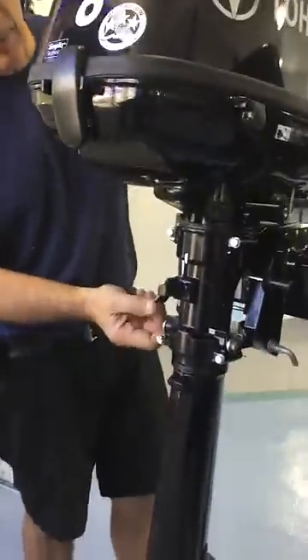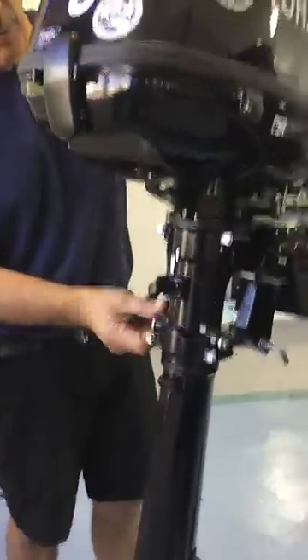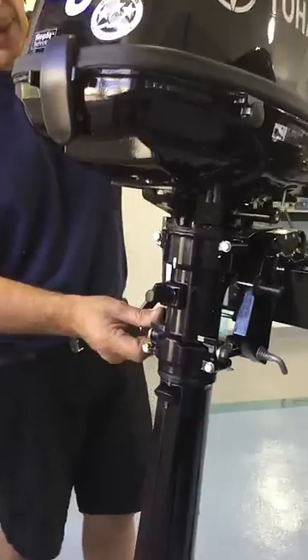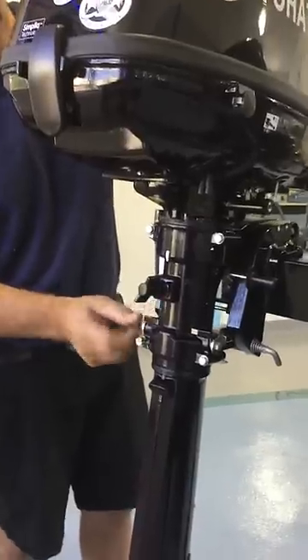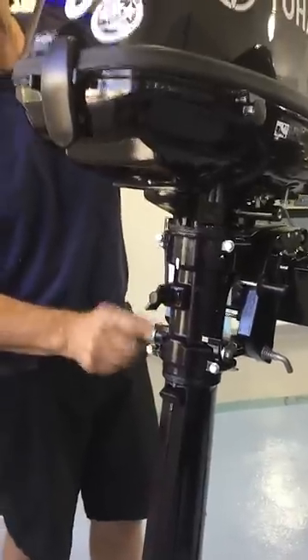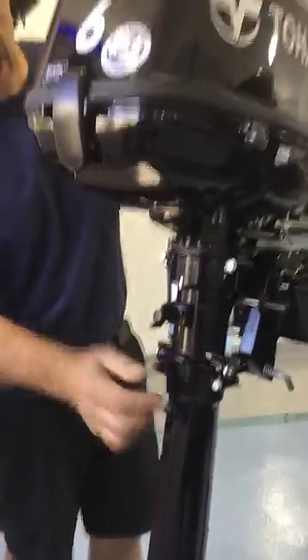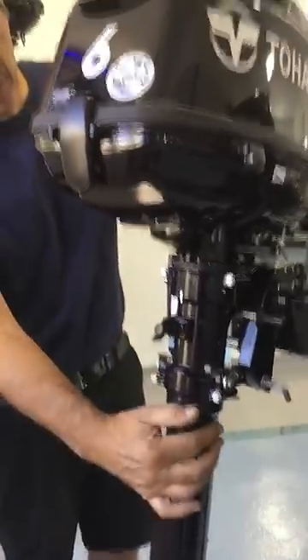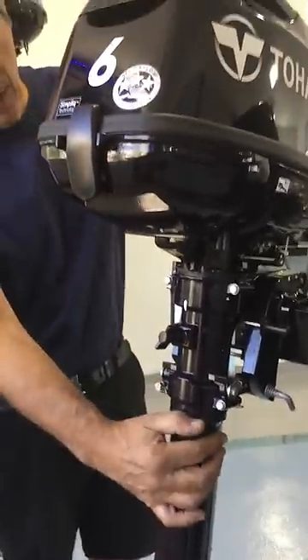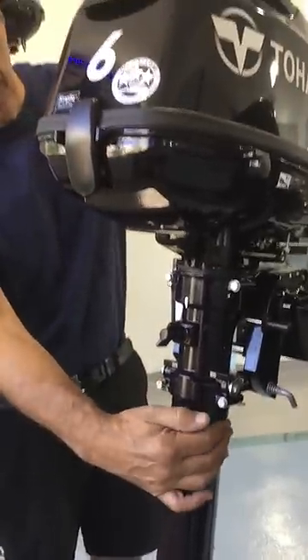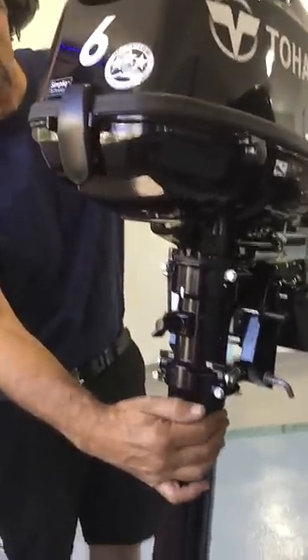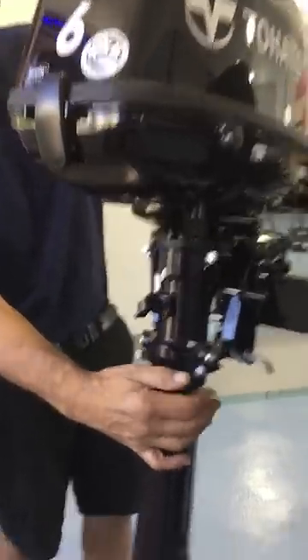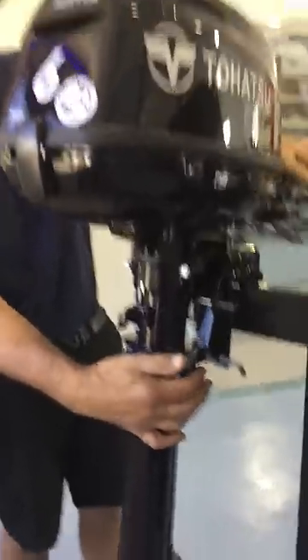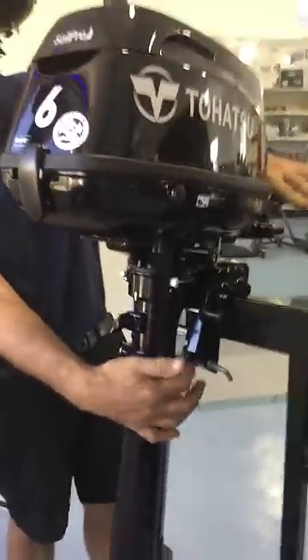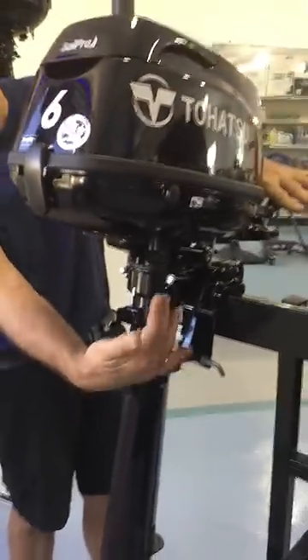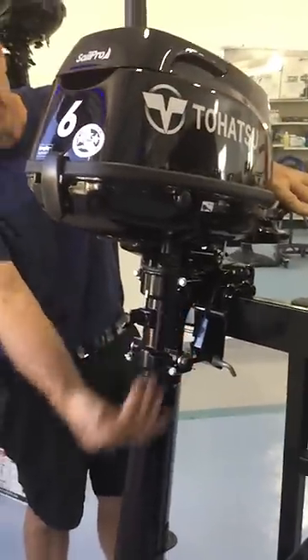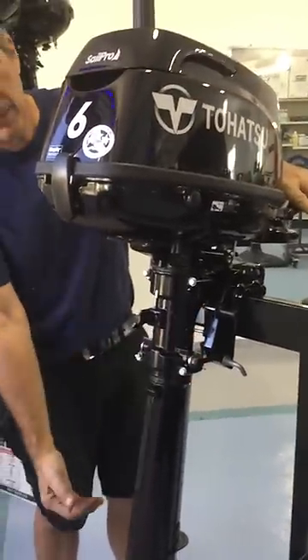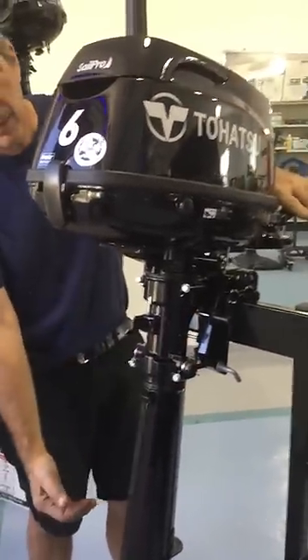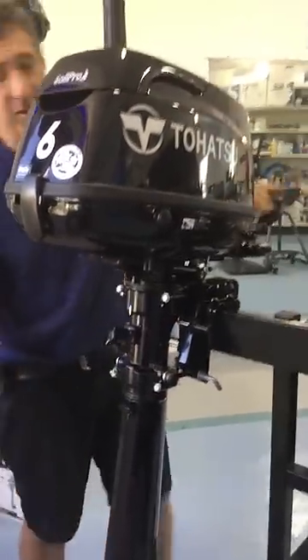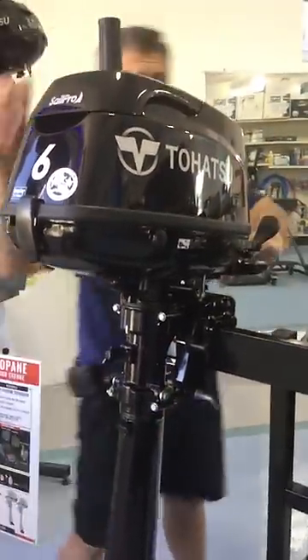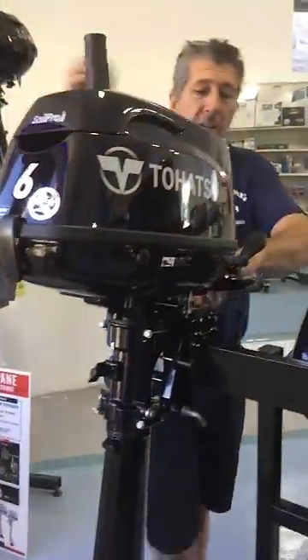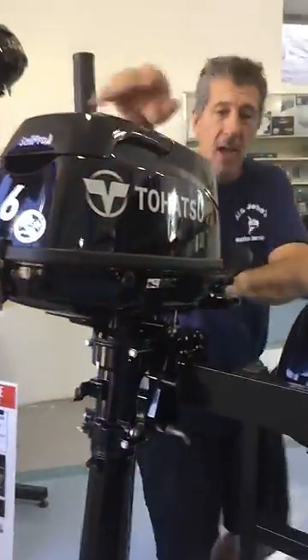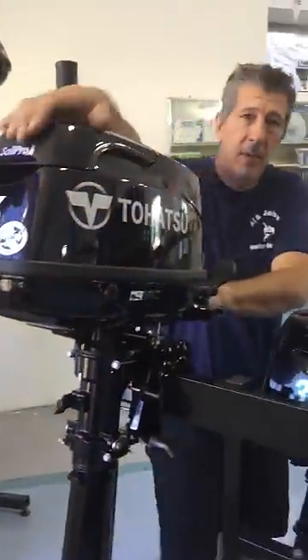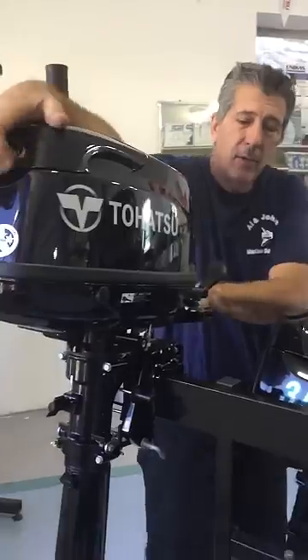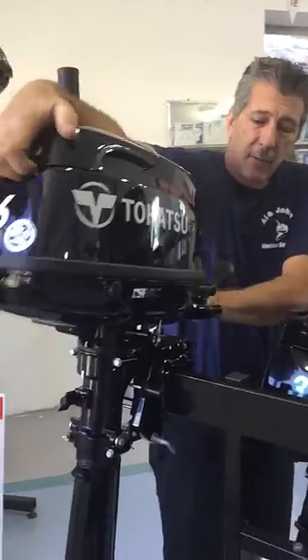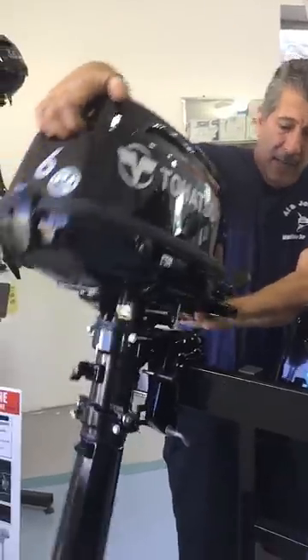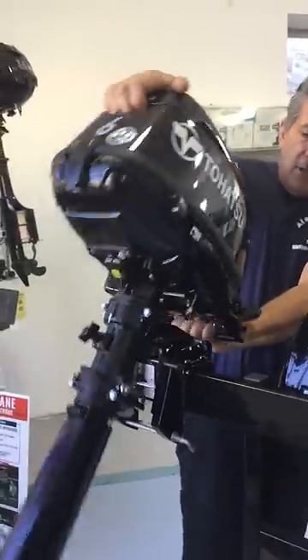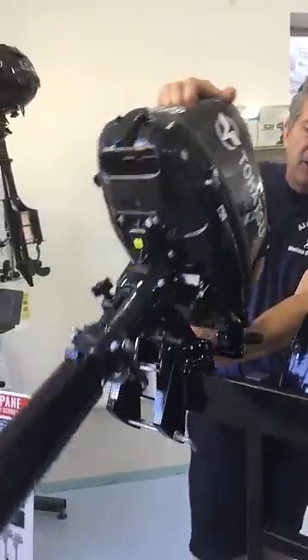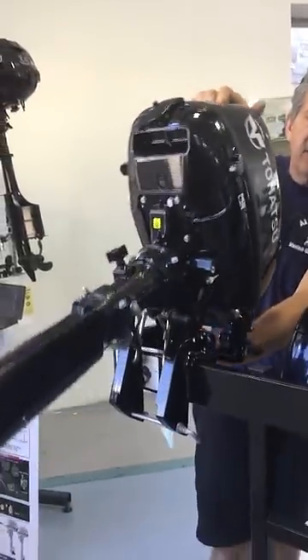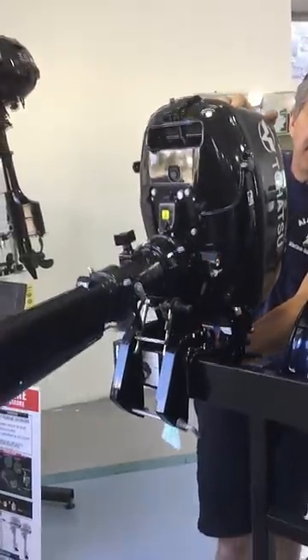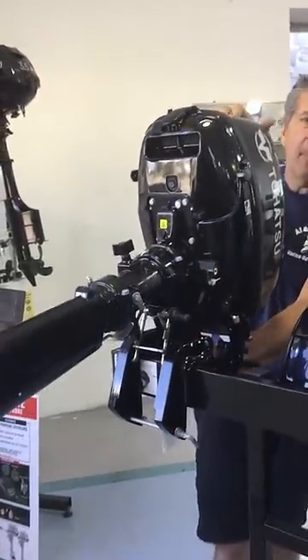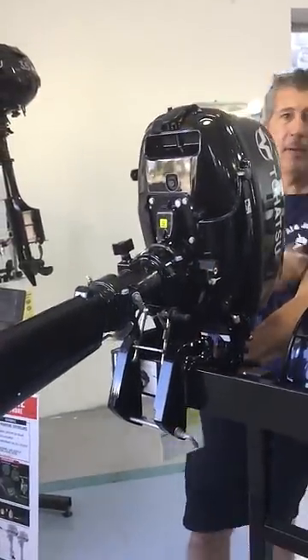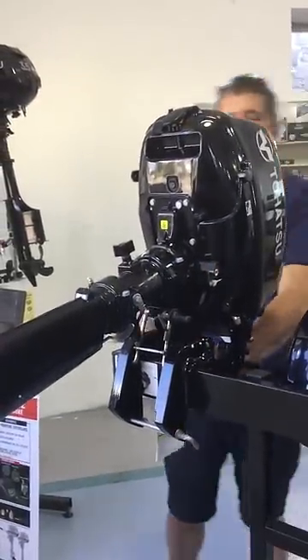So we'll do that demo. It's in the down position. When I put it in forward, it releases — the tilt lock comes up. Once the tilt lock is up, you can then grab the engine and just easily tip it up.